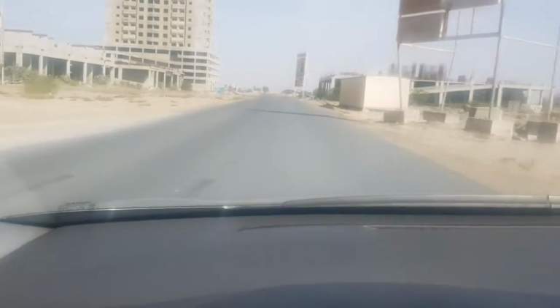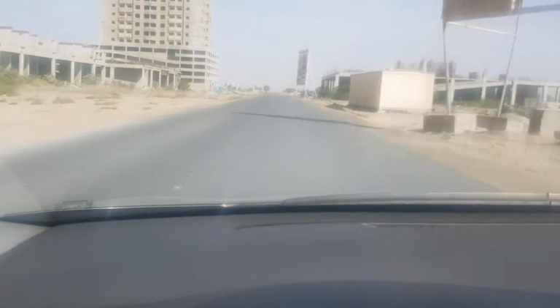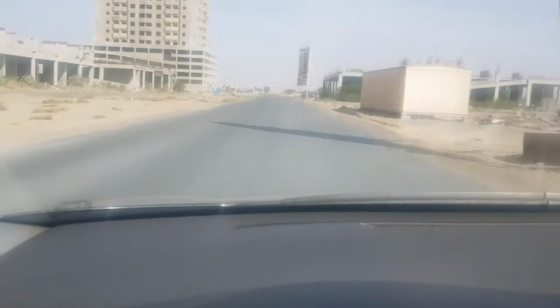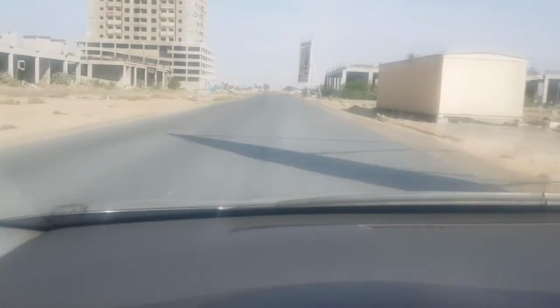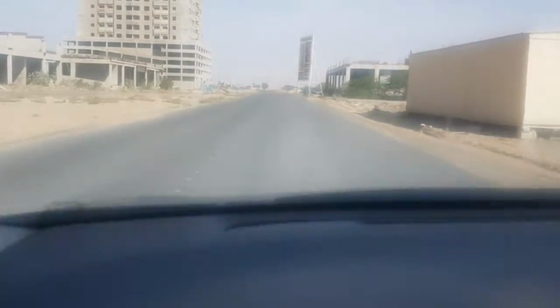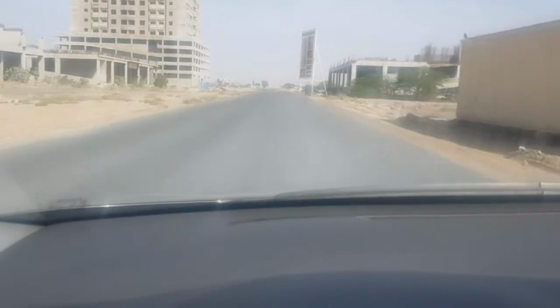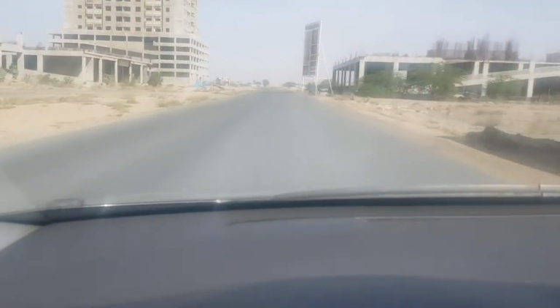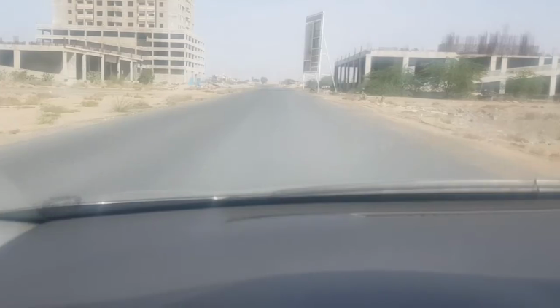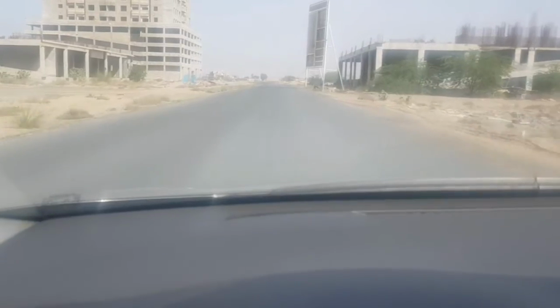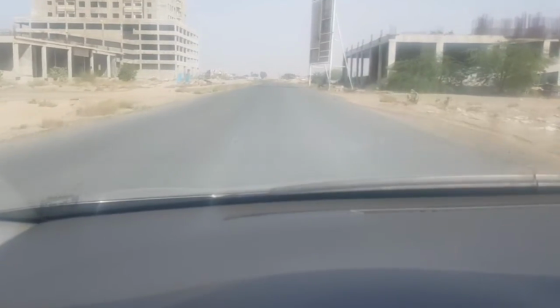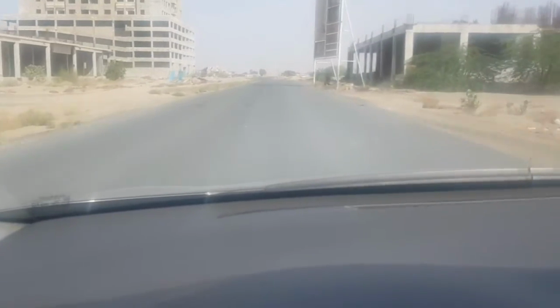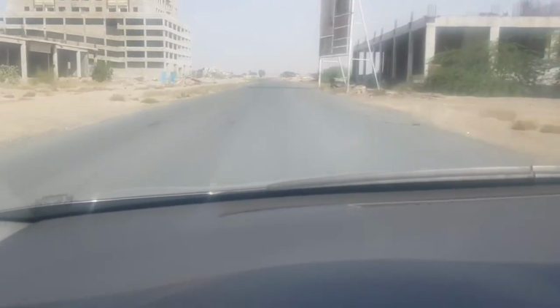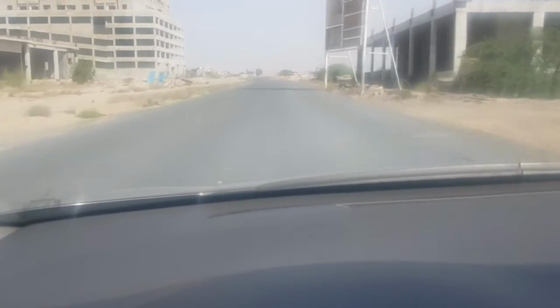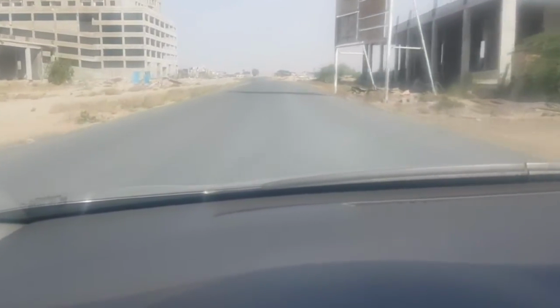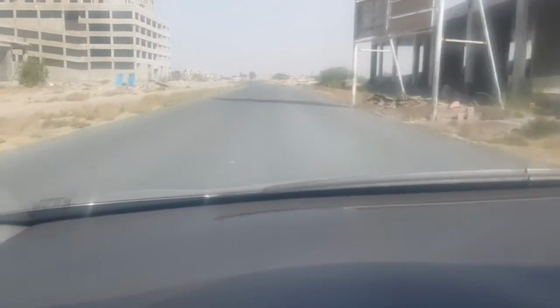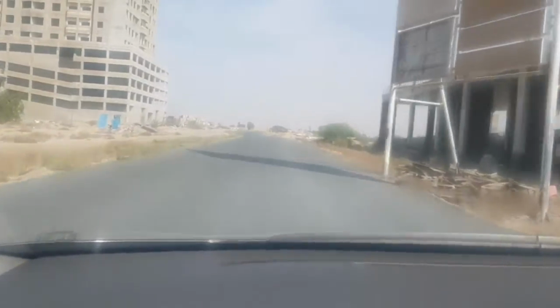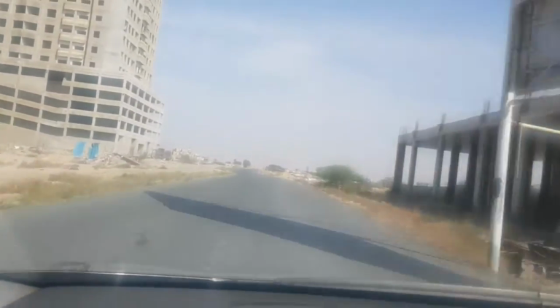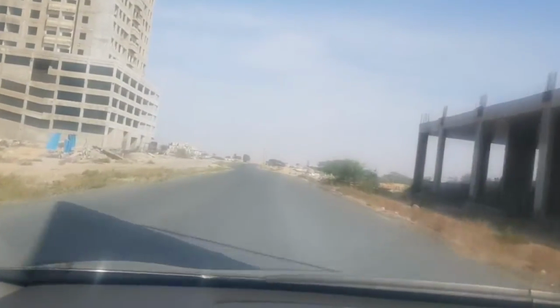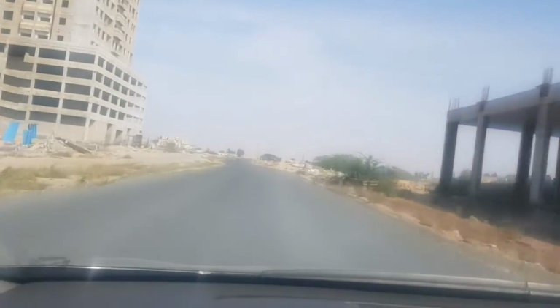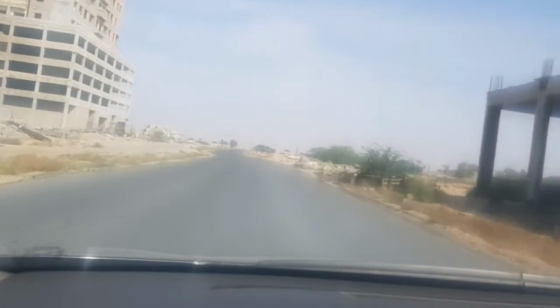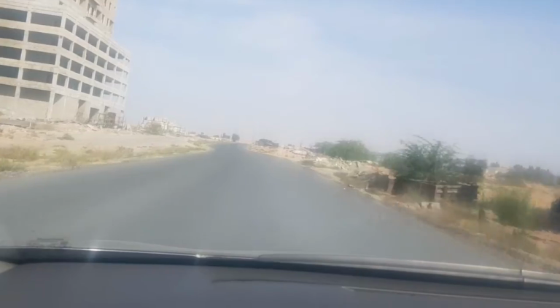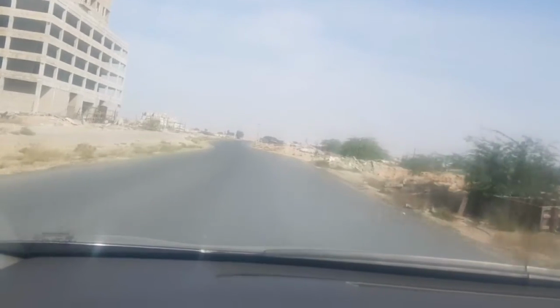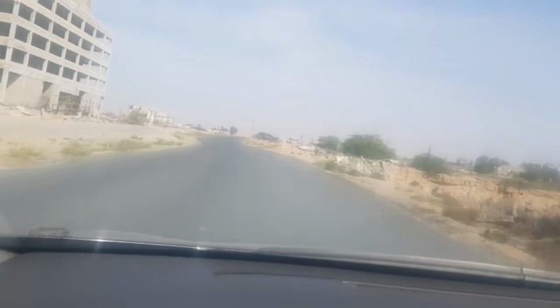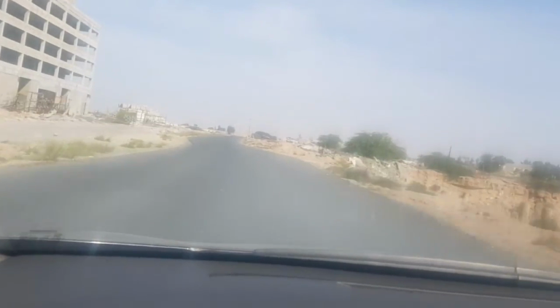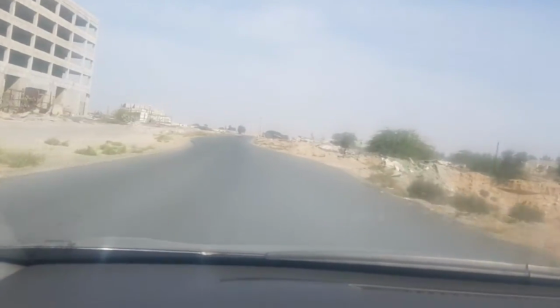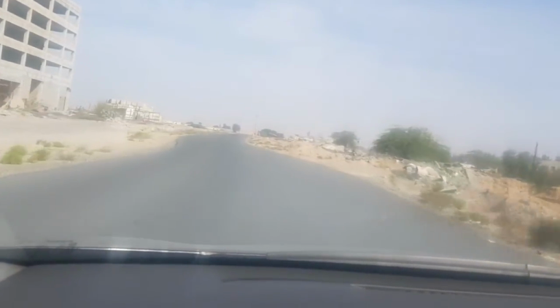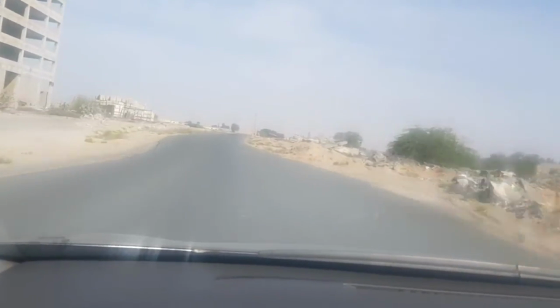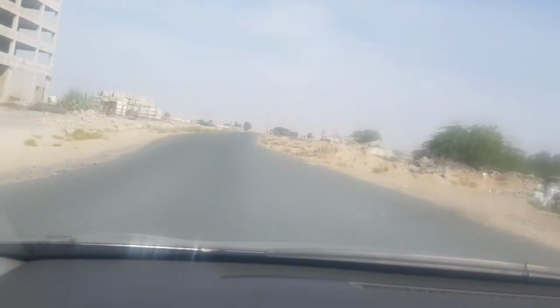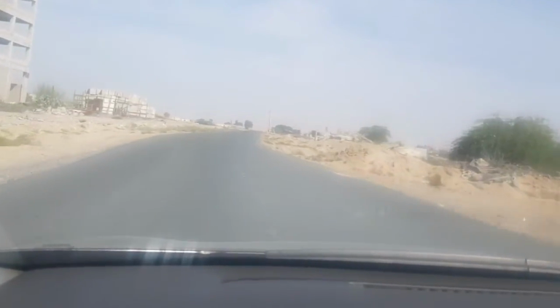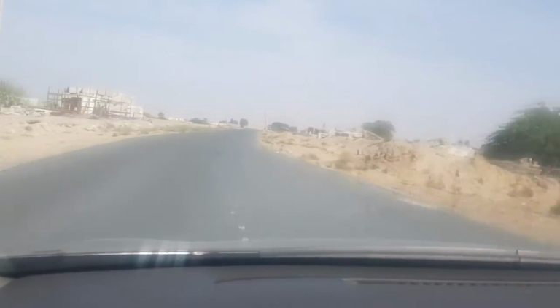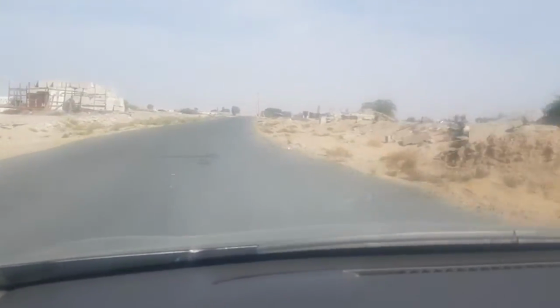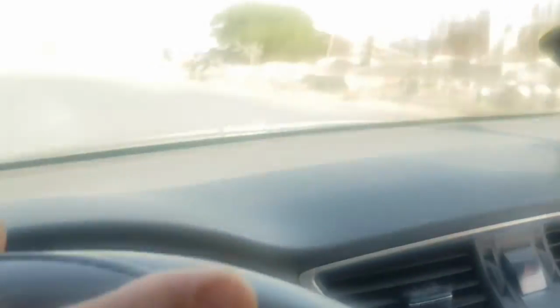This is a short patch of sand. If you have four-wheel drive then it's perfect — you can cross easily. Even with normal sedans you can cross, it's not a big deal. I will show you this in a short while.